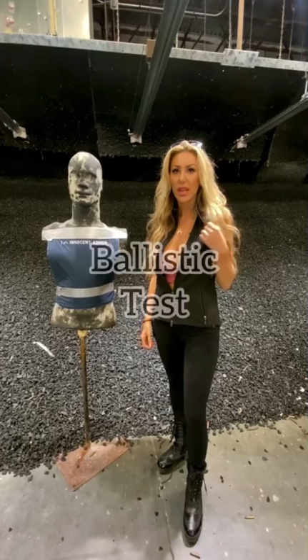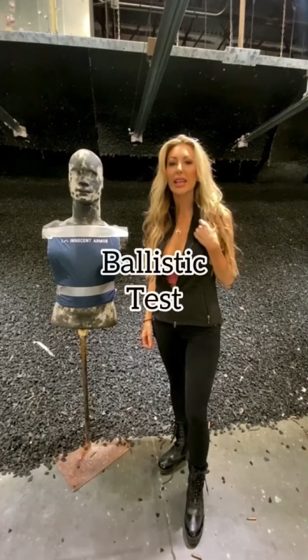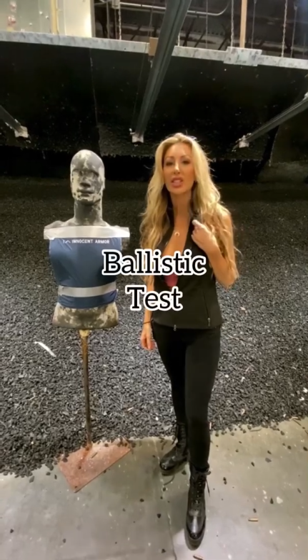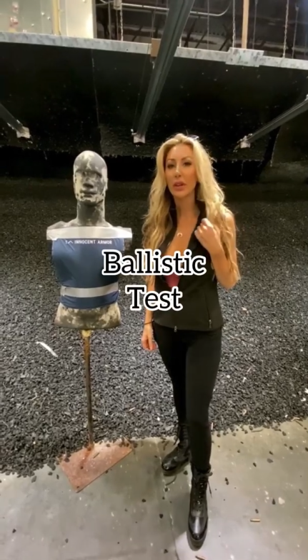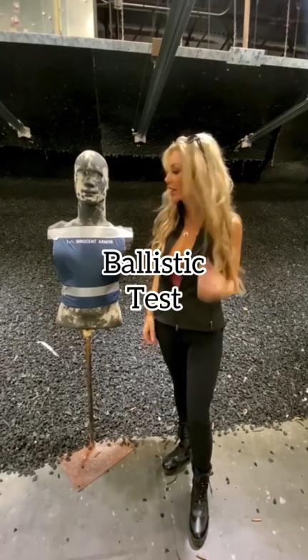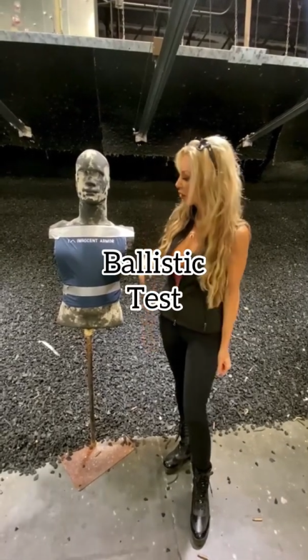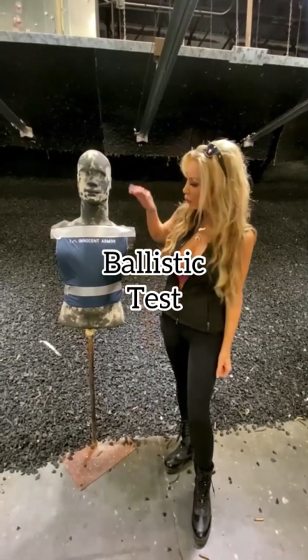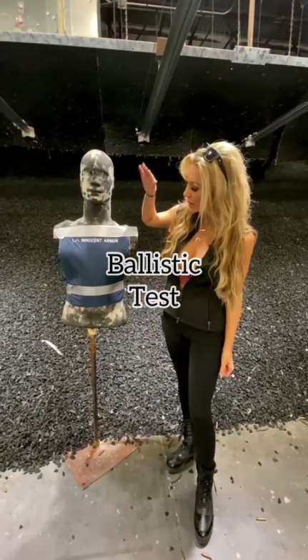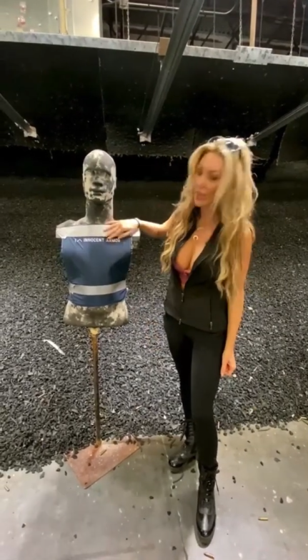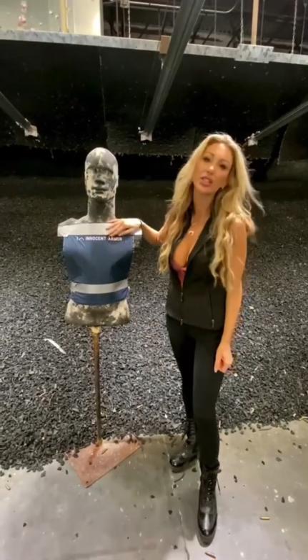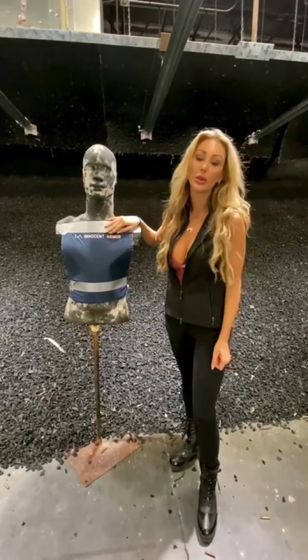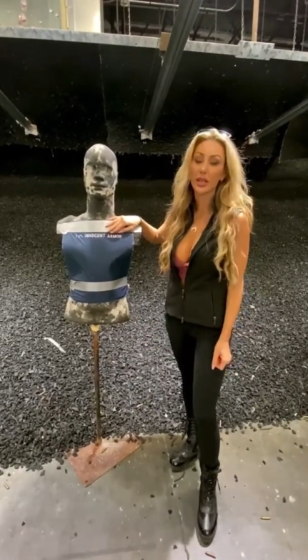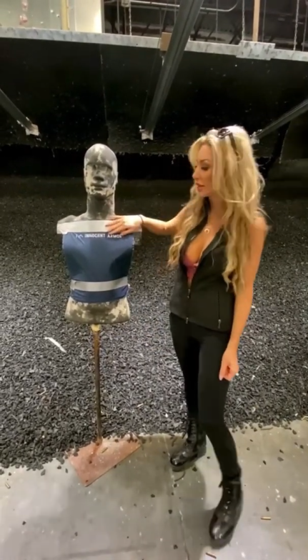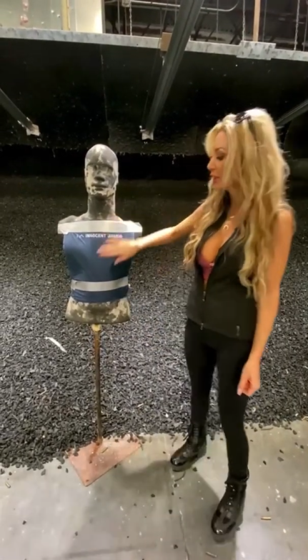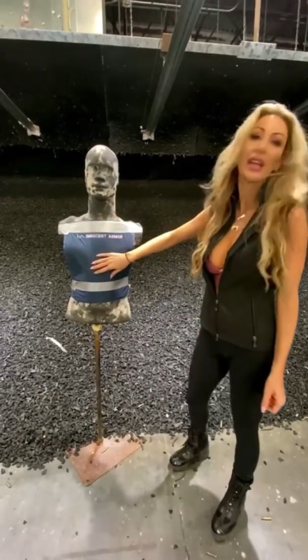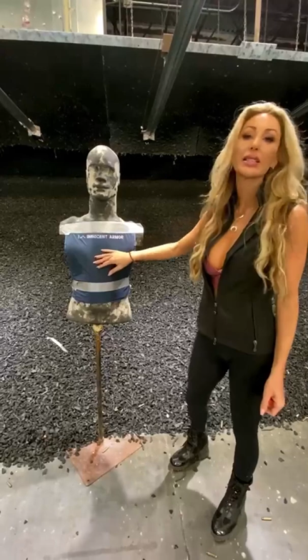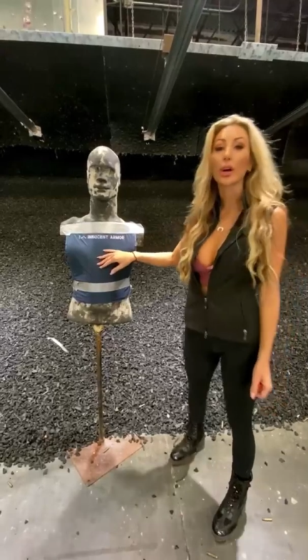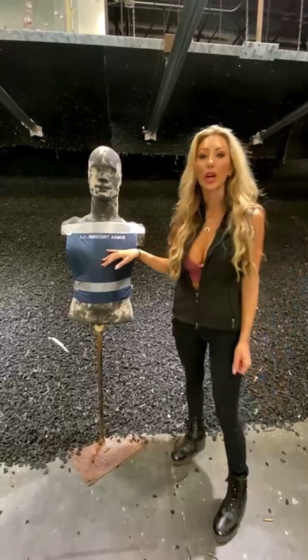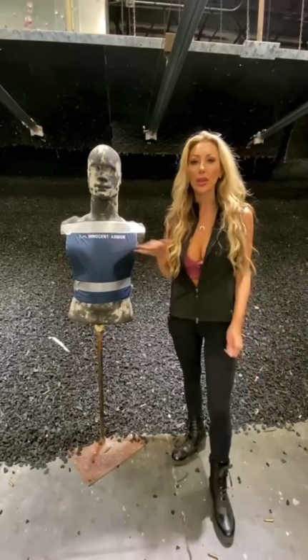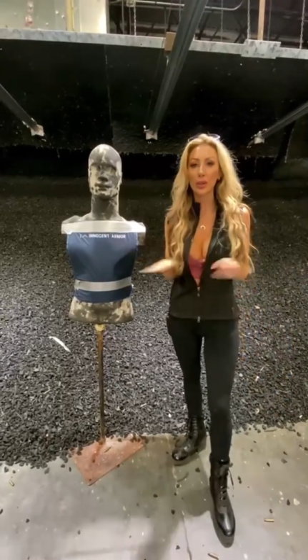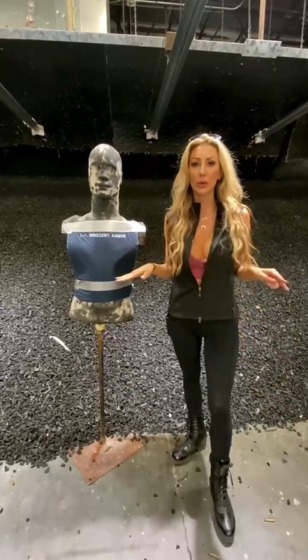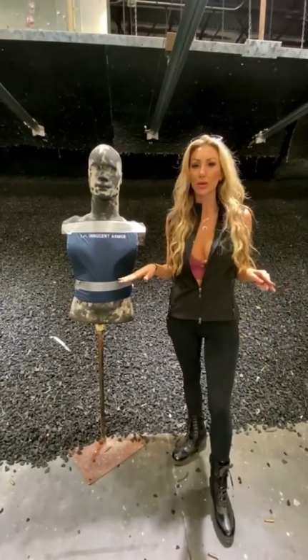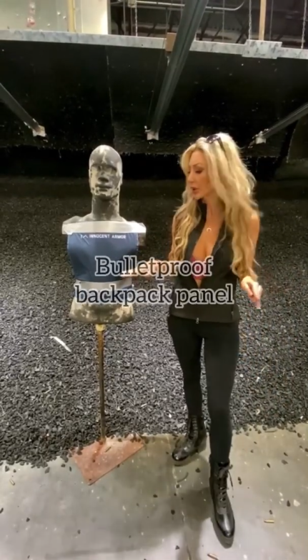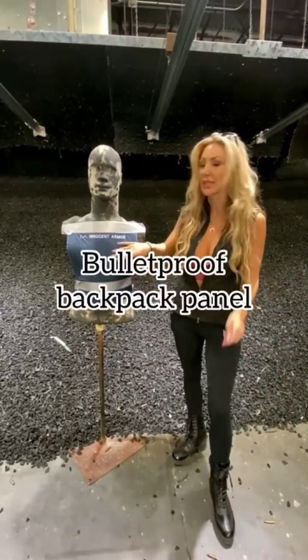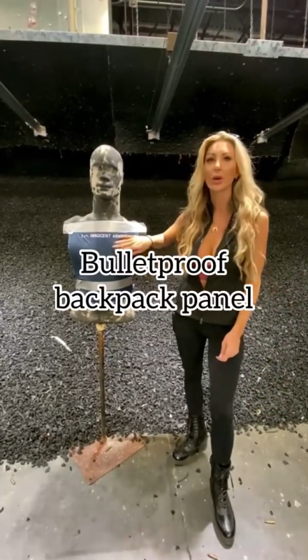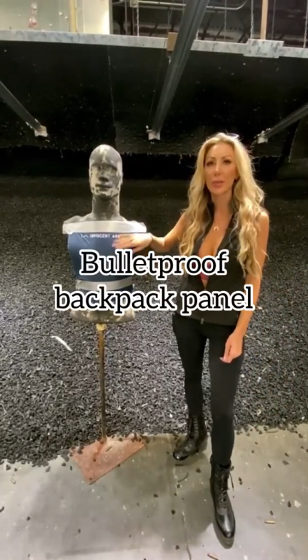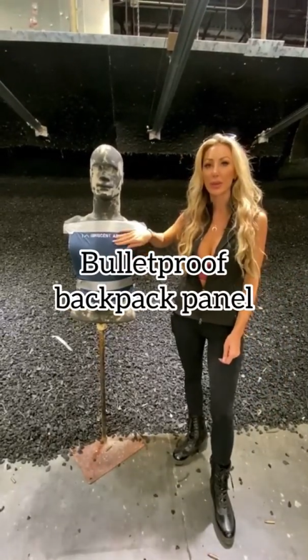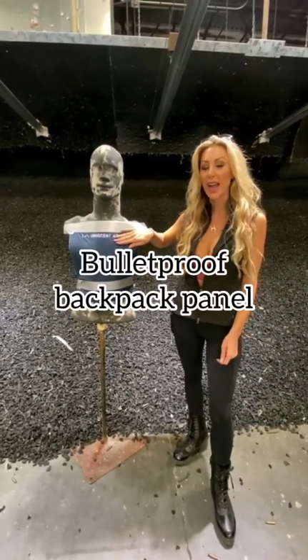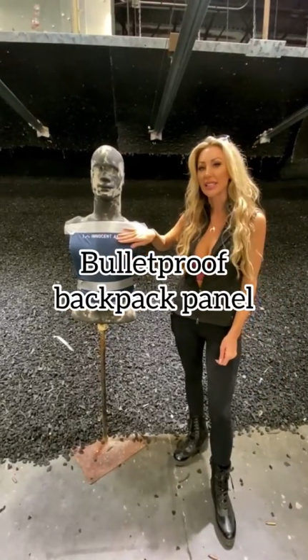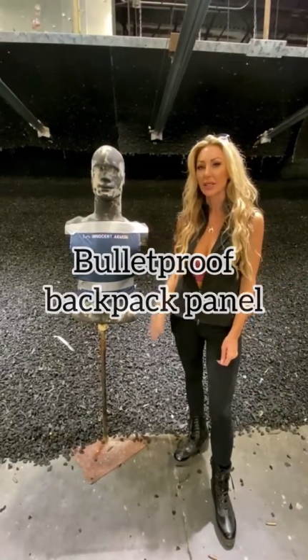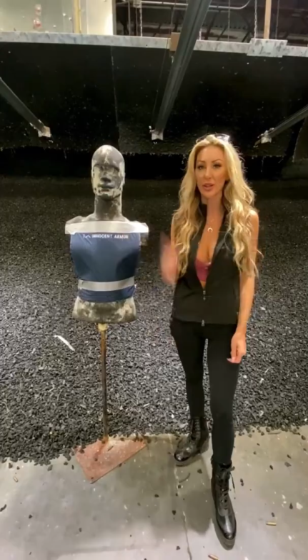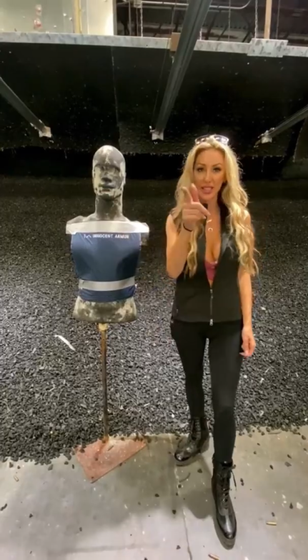Hey guys, Jamie Villamore here and we are getting ready to shoot this plate by Innocent Armor. We have a few different rounds, so we're going to see how it holds up at 3, 5, and 7. So stay tuned.